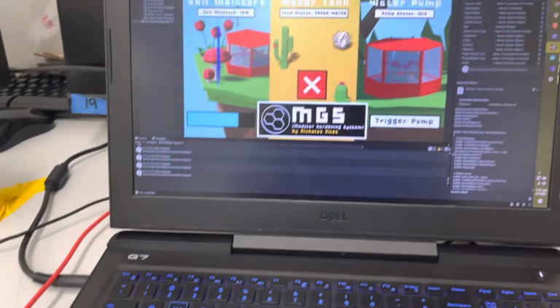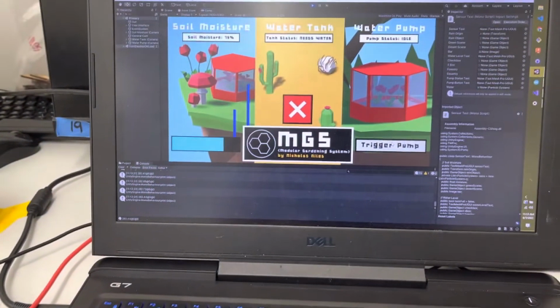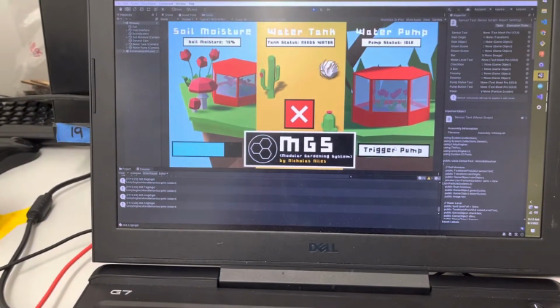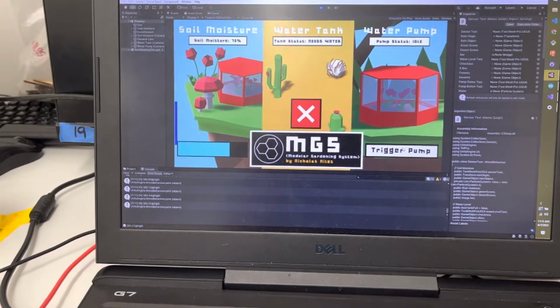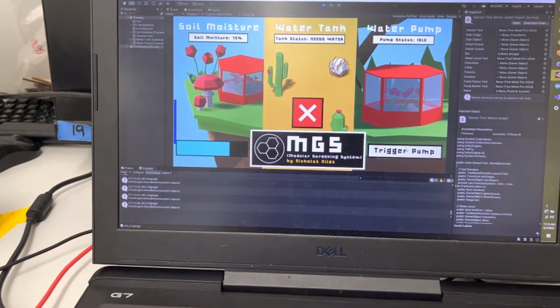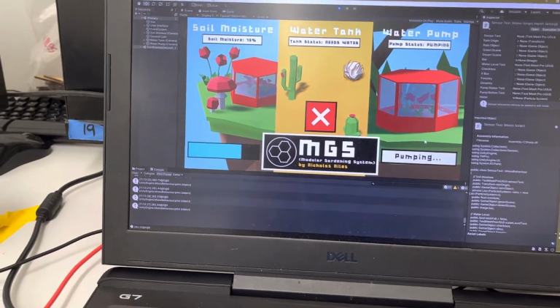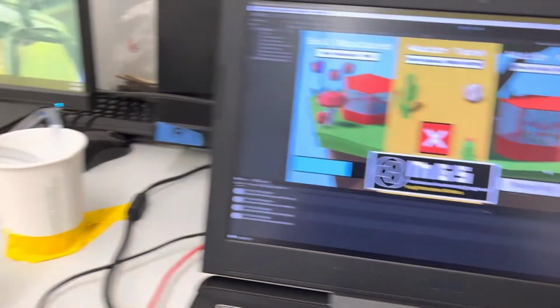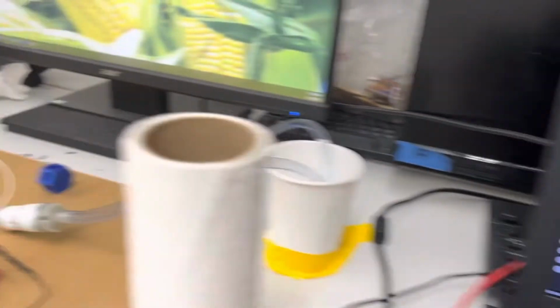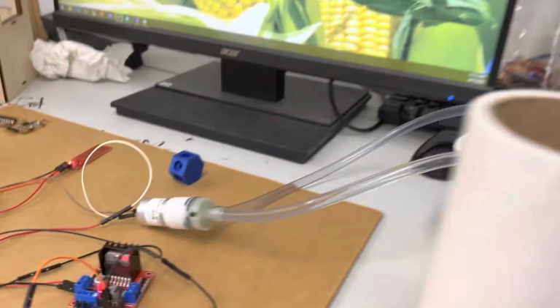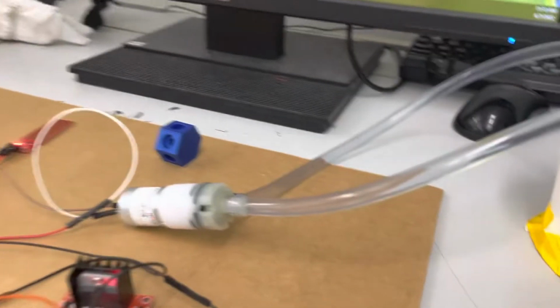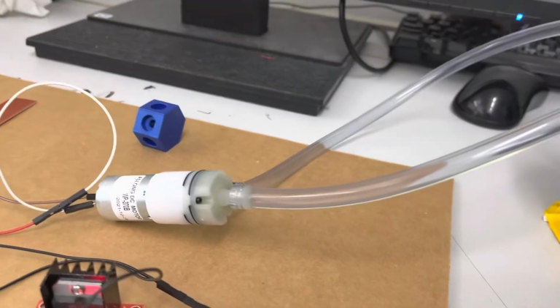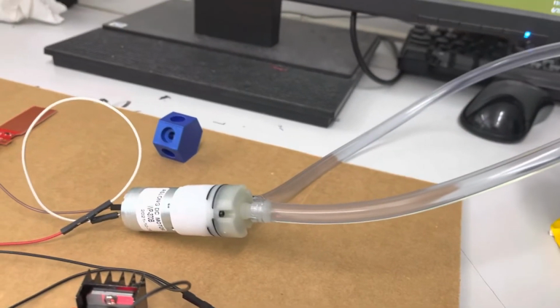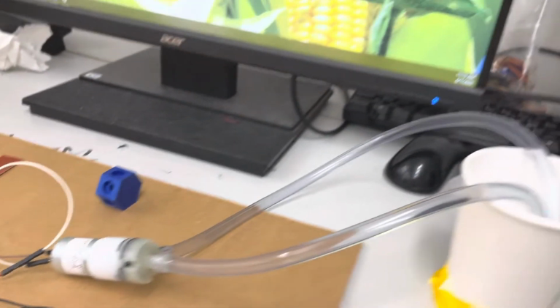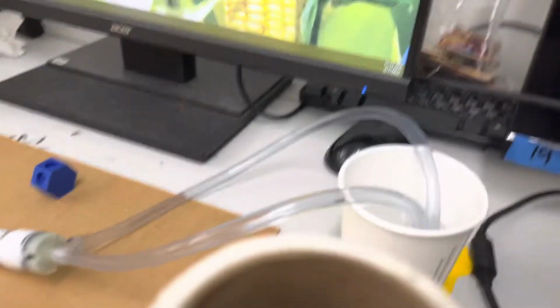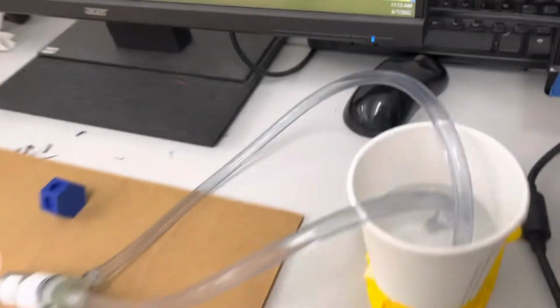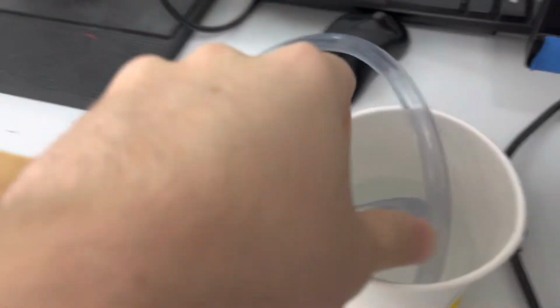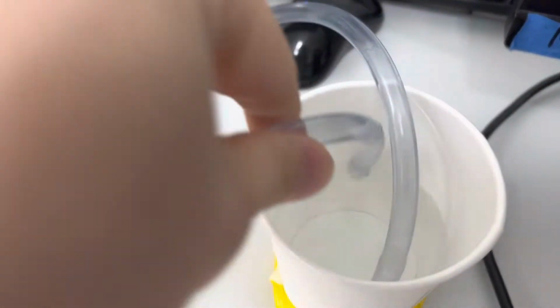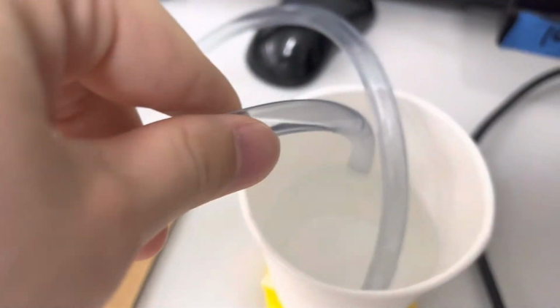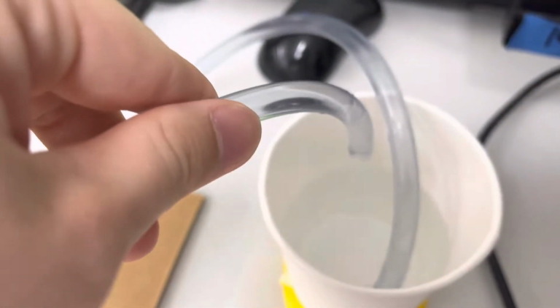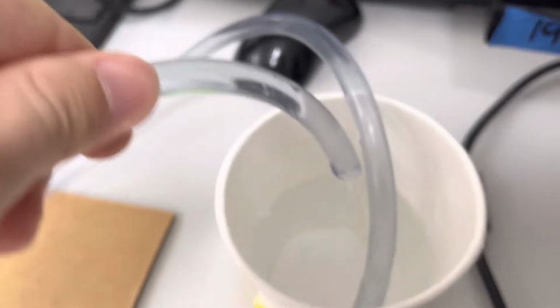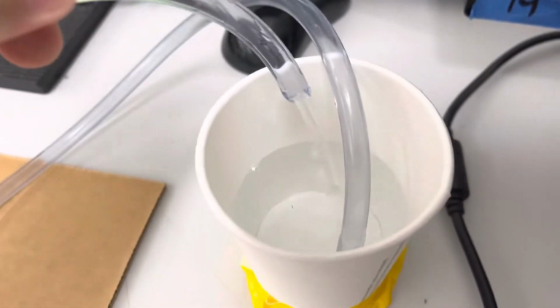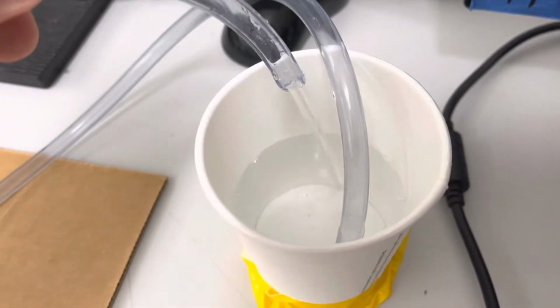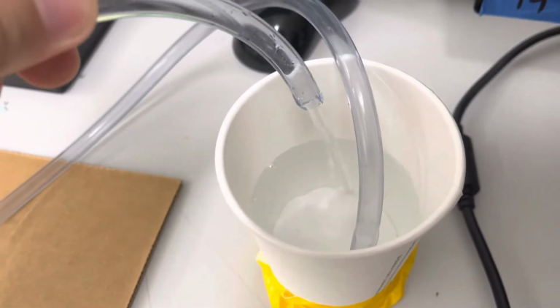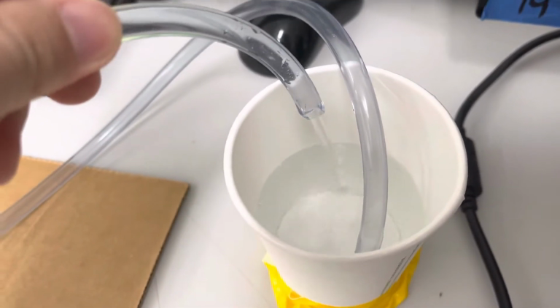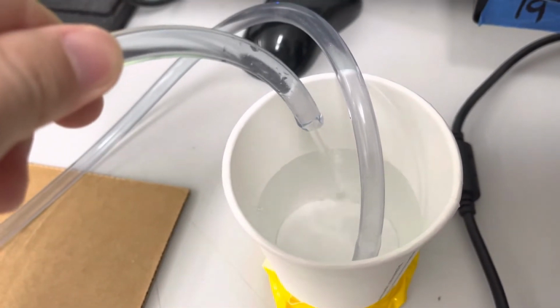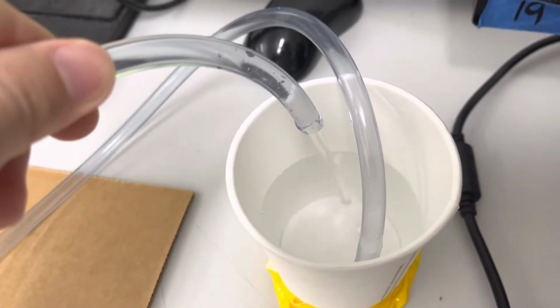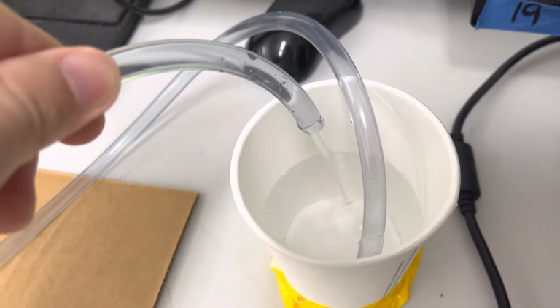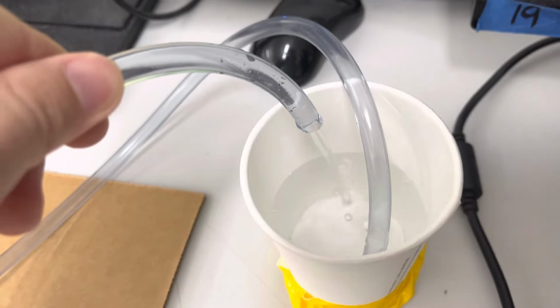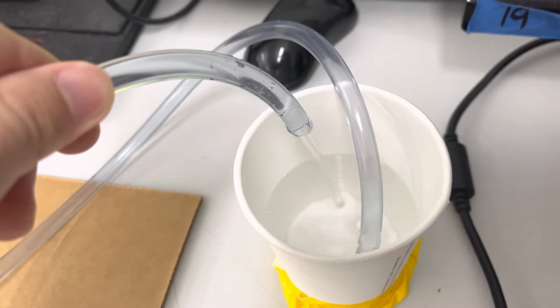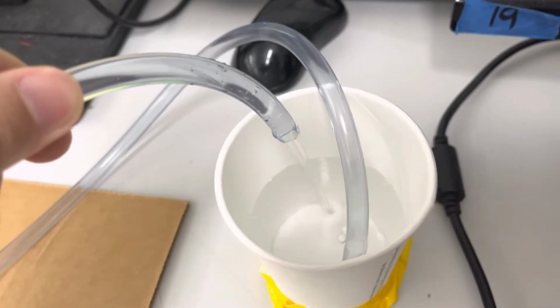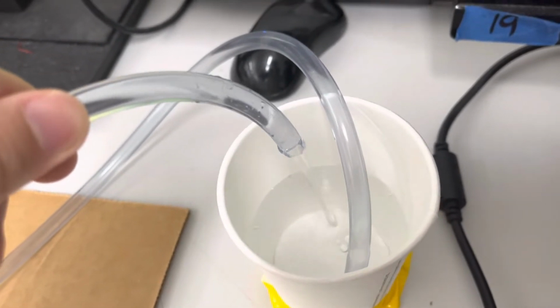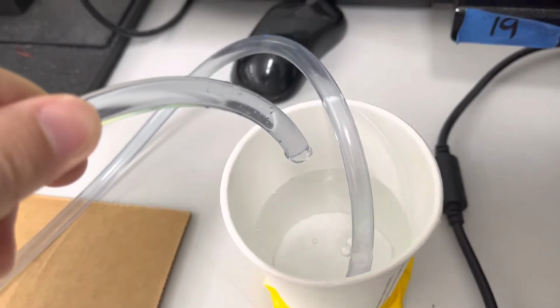you can see that the pump is activated and that water is in fact flowing. It'll do that for five seconds before shutting off, about five seconds or so.